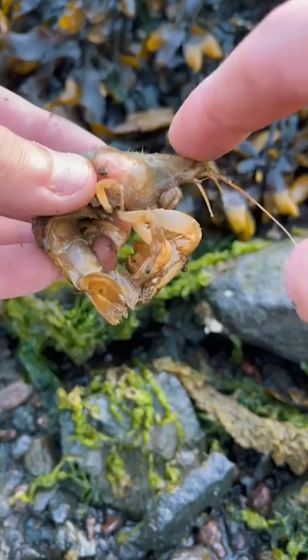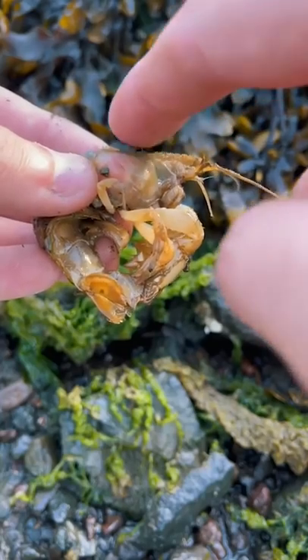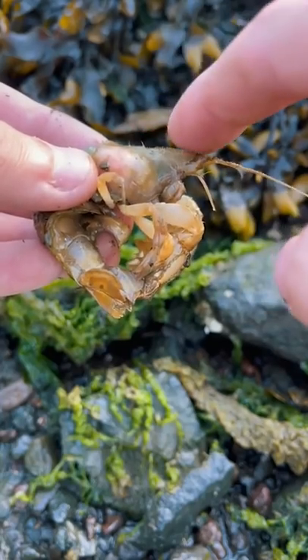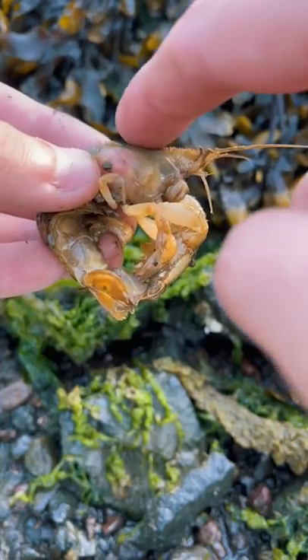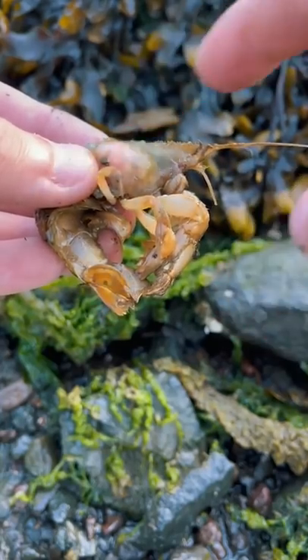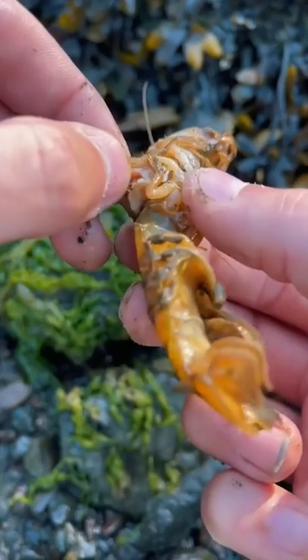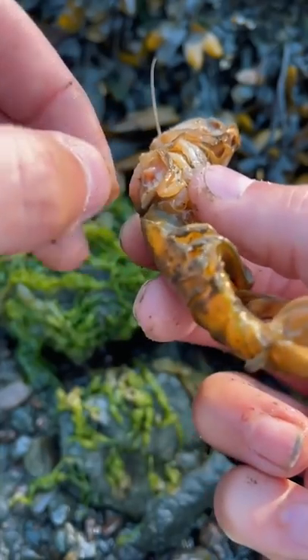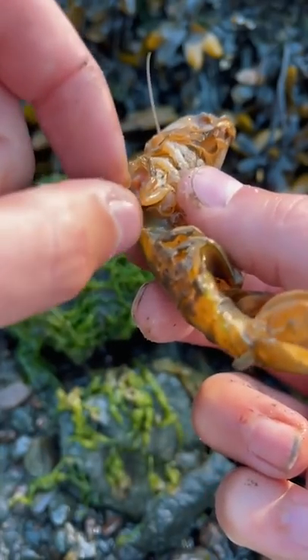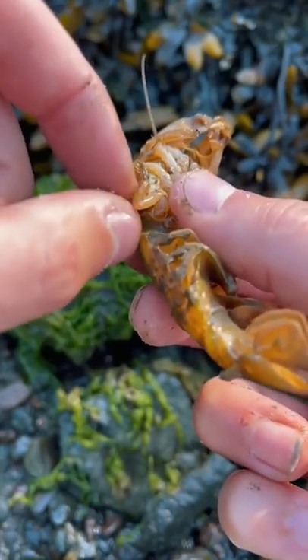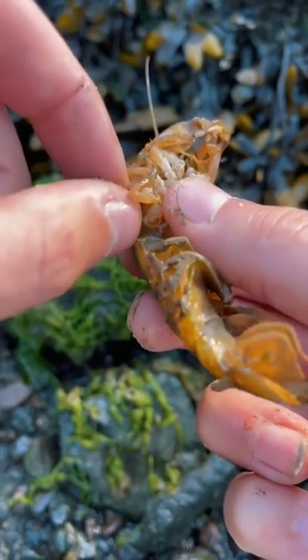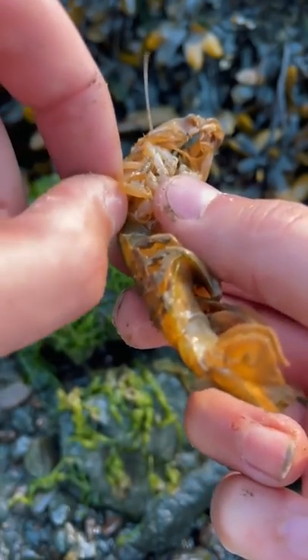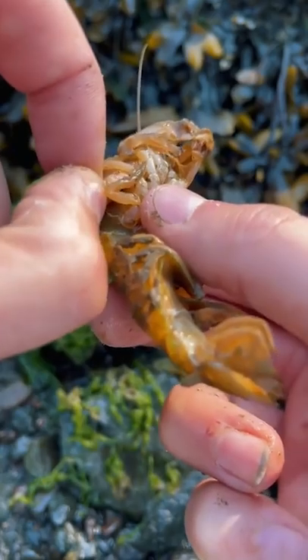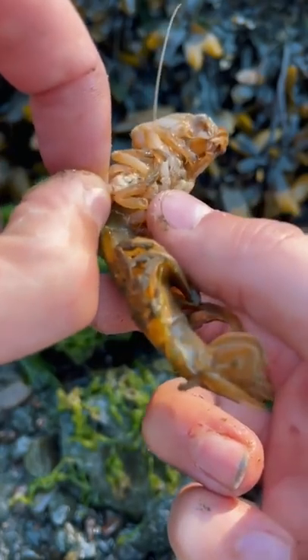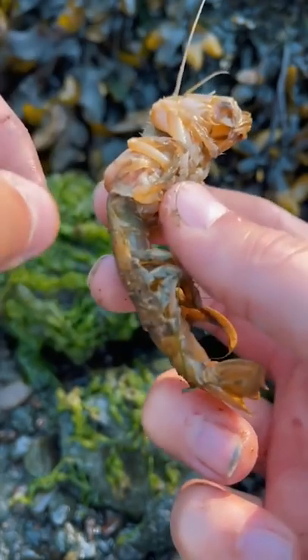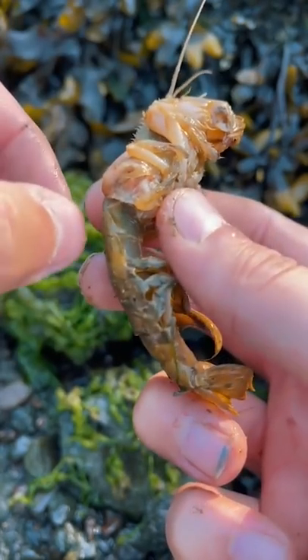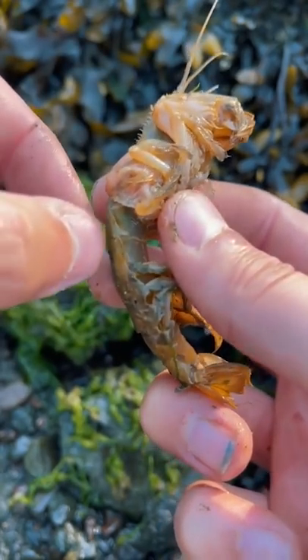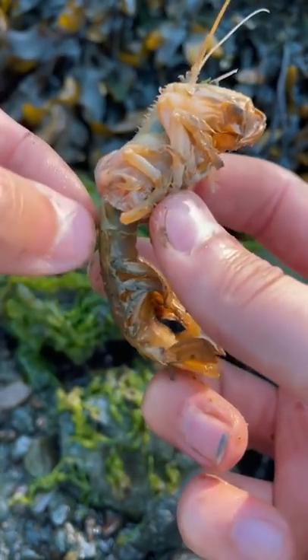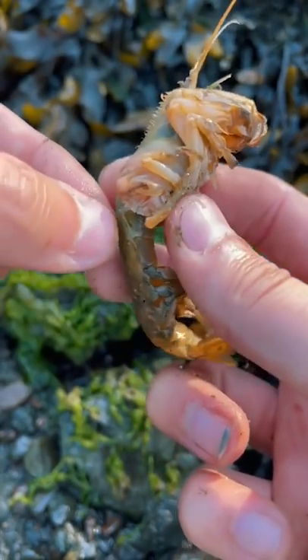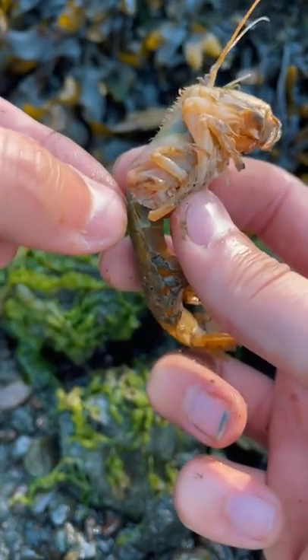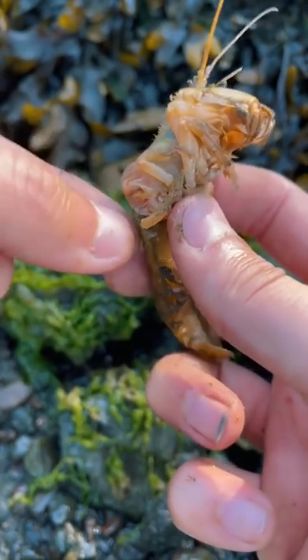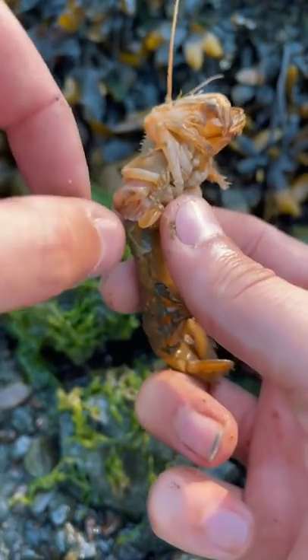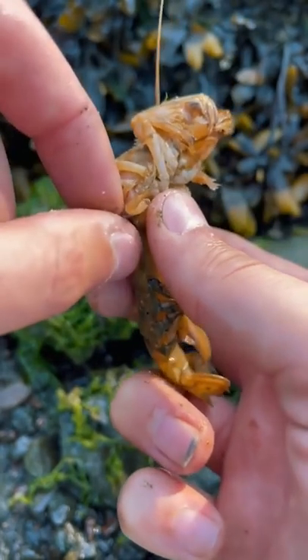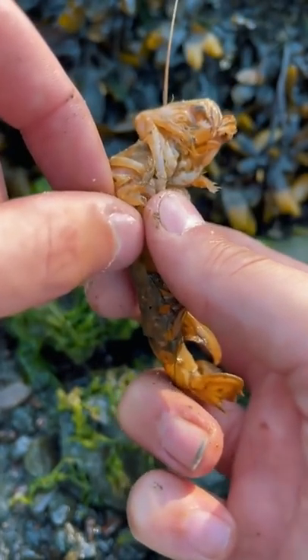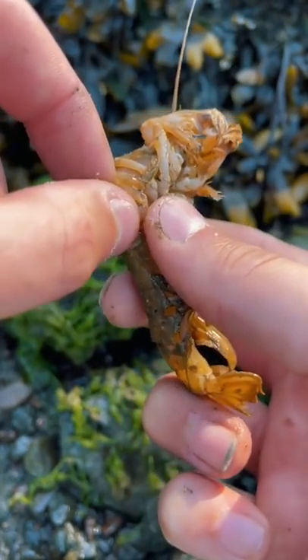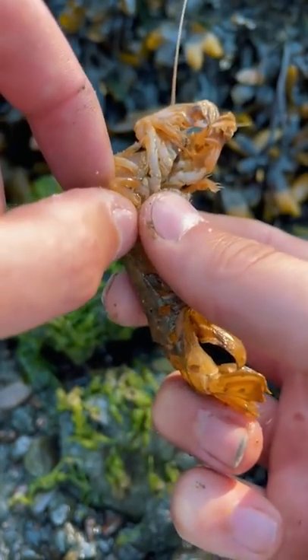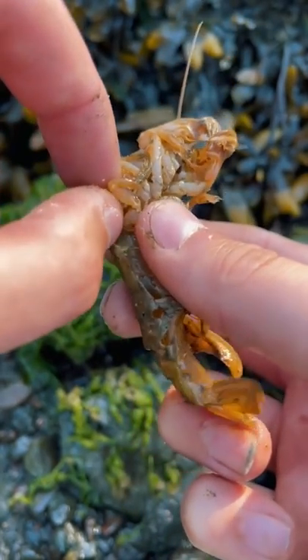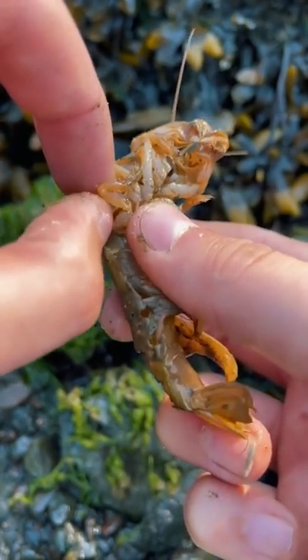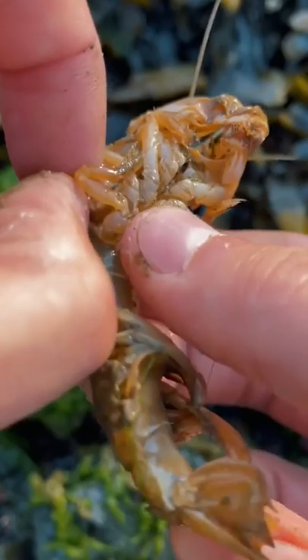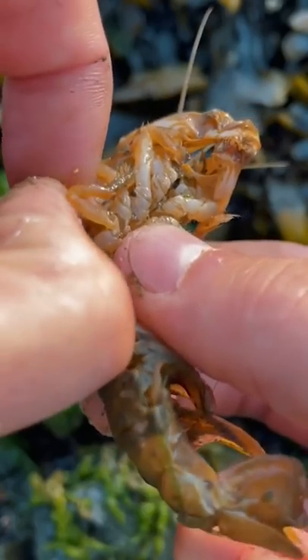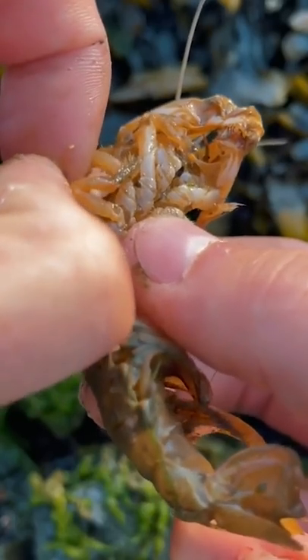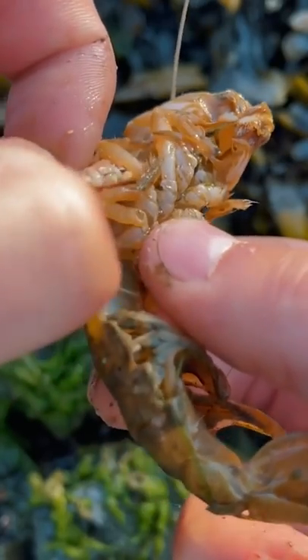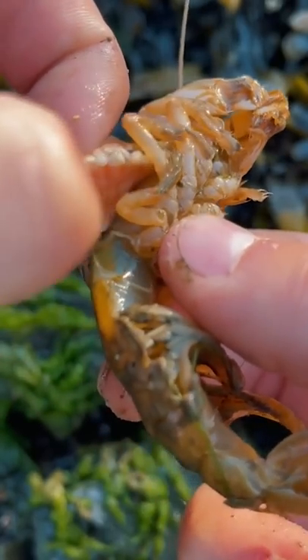Don't worry, Natalie. I'll help you. We're gonna gently lift up your gill flap and very carefully pull out the invasive blood-sucking parasite that's about to make your side explode.